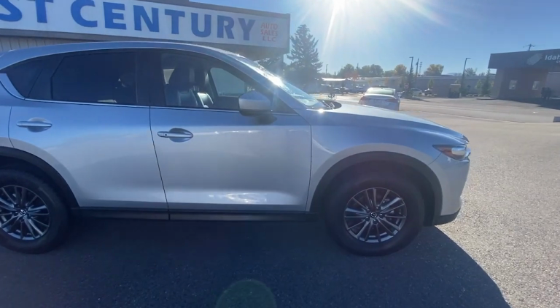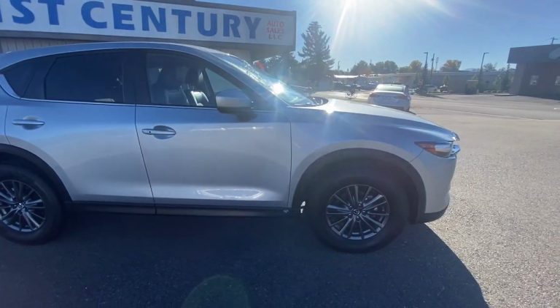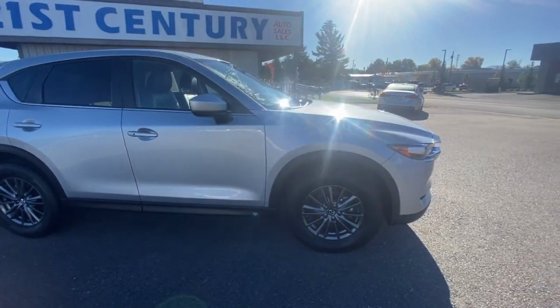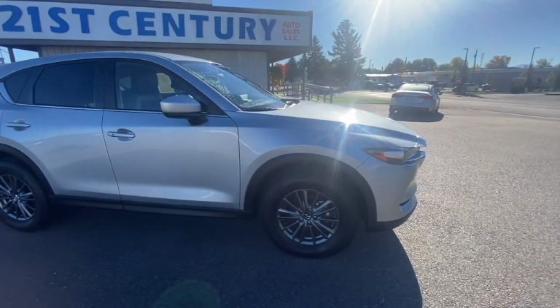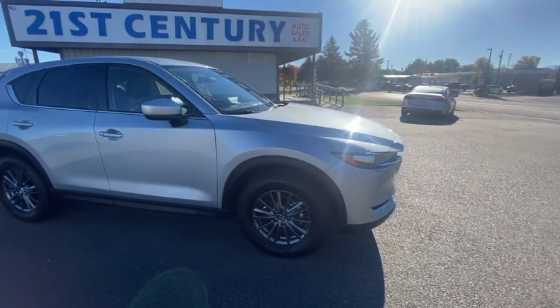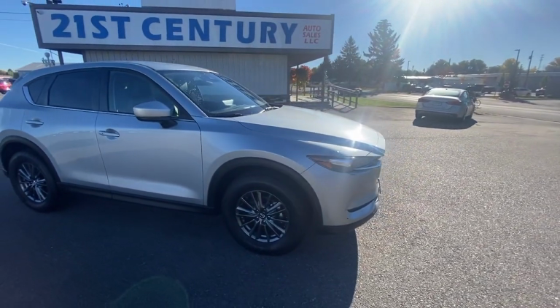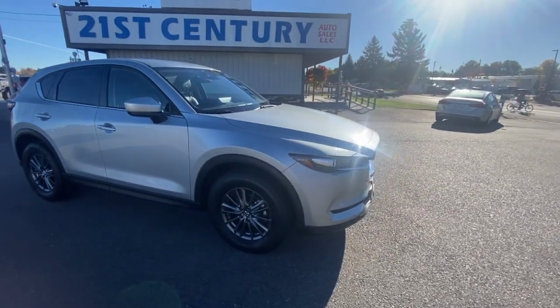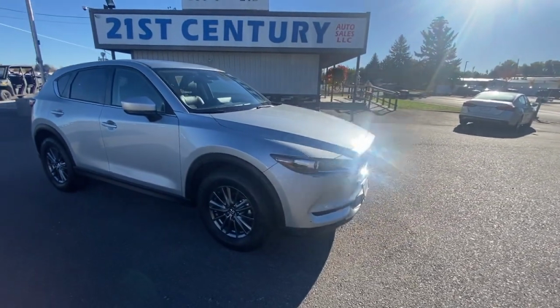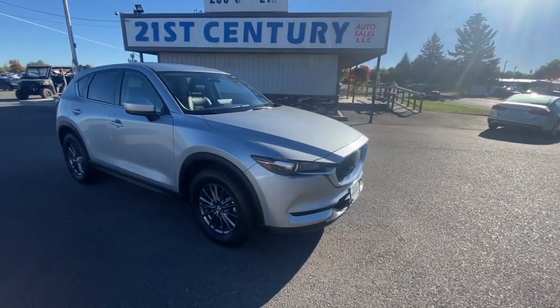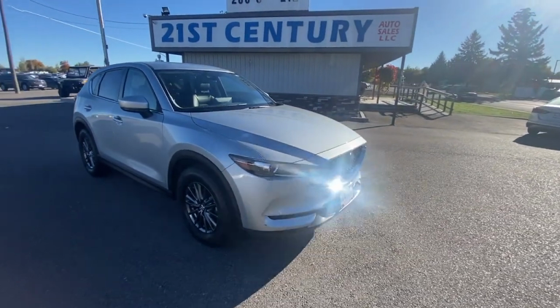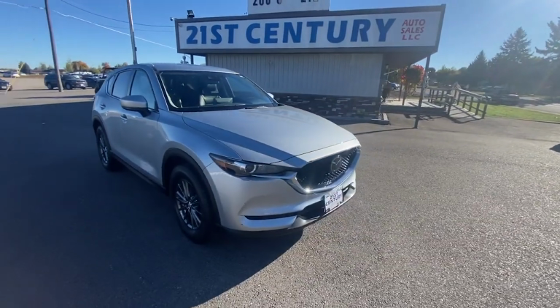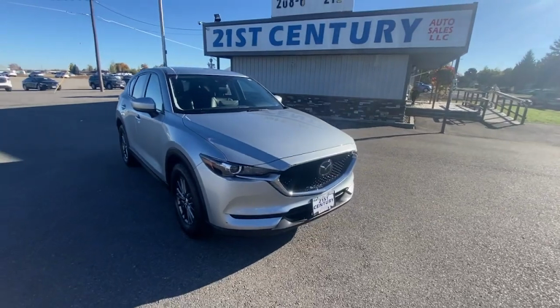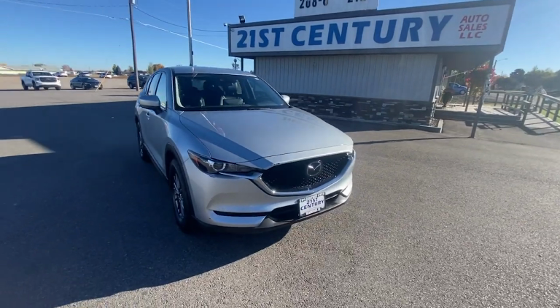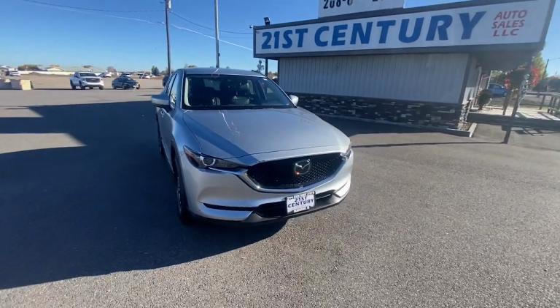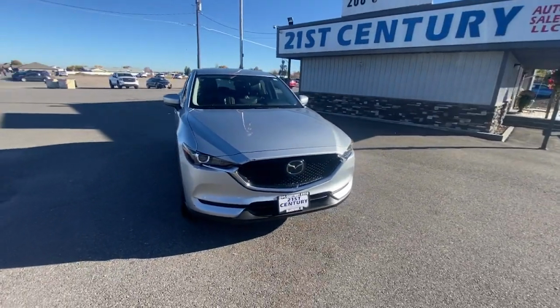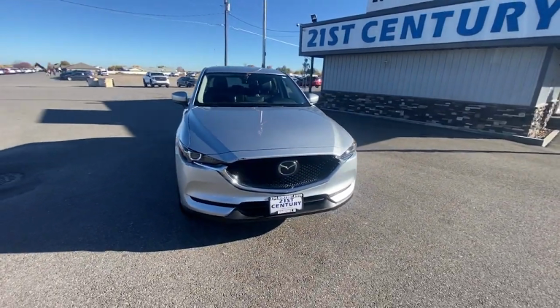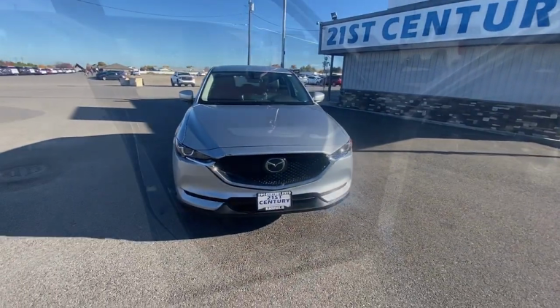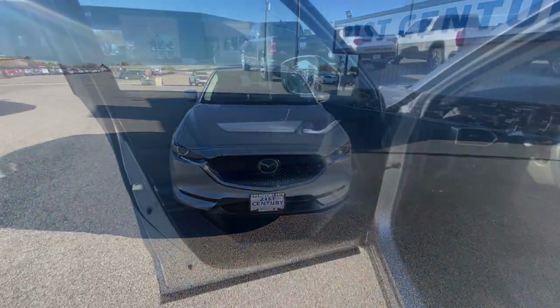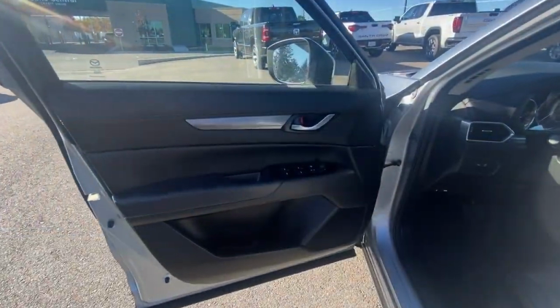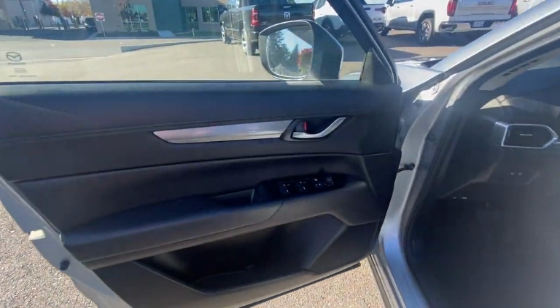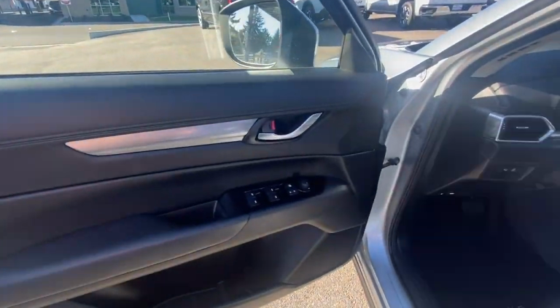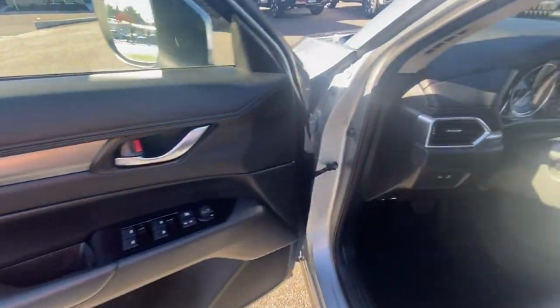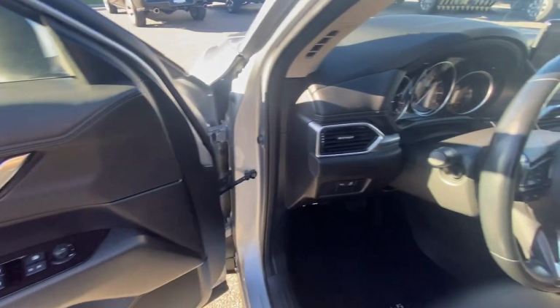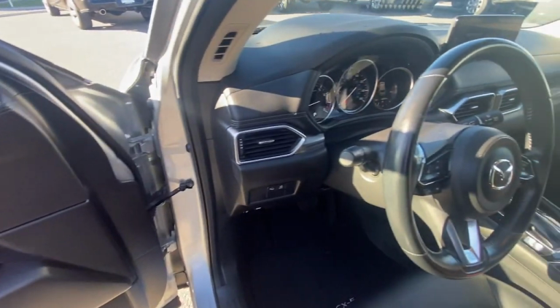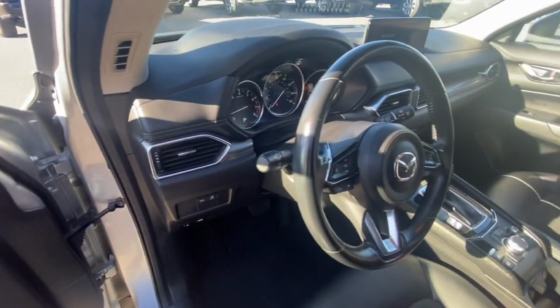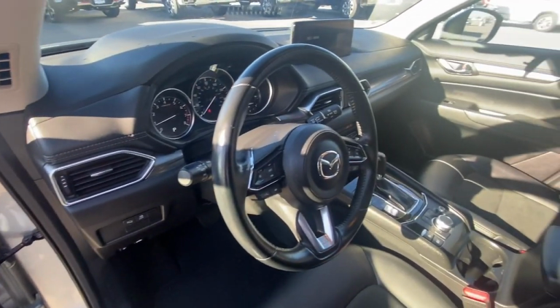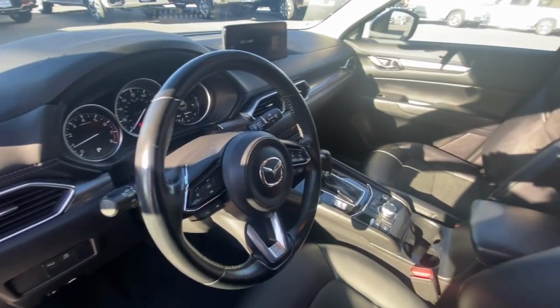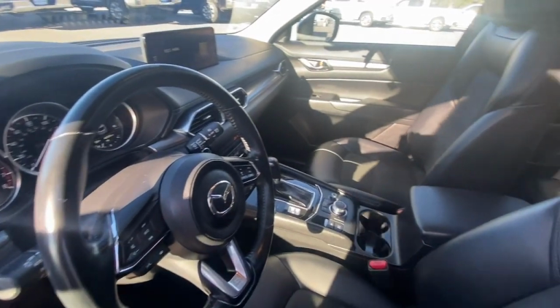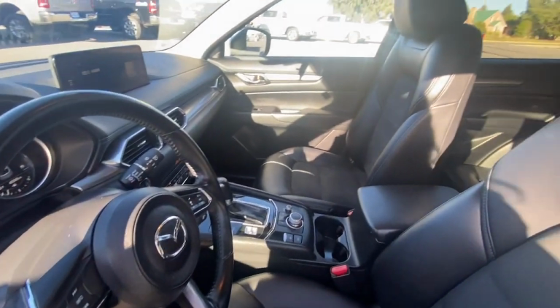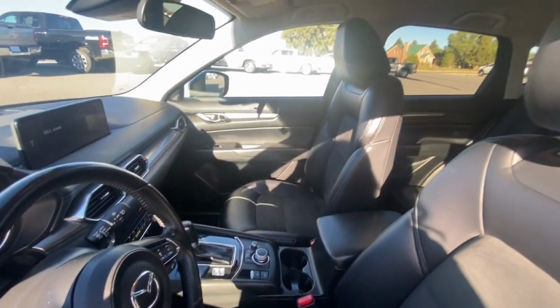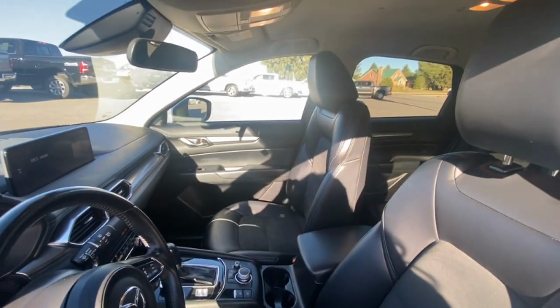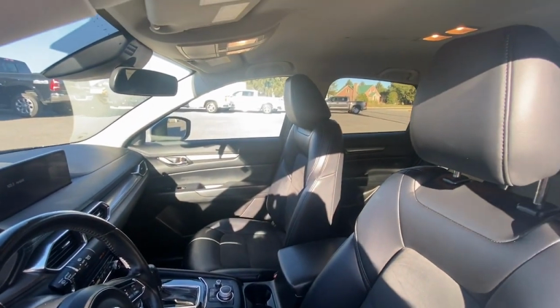Apple CarPlay and/or Android Auto. Navigation system. Heated driver's seat. Keyless entry. Remote engine start. Backup camera. Electronic stability control. Bluetooth. Aluminum wheels. Heated front seat.